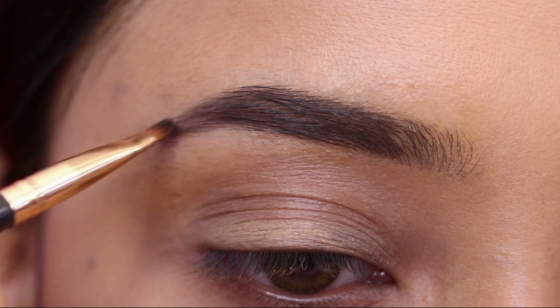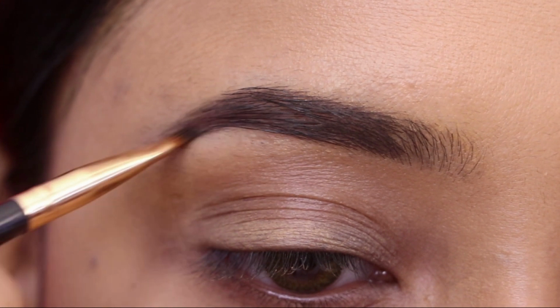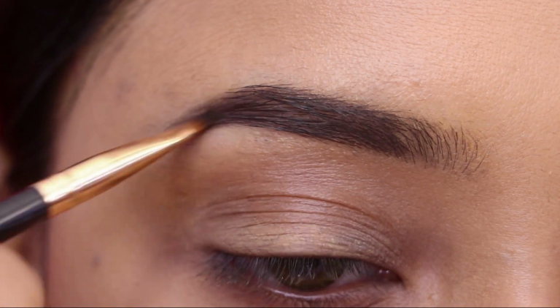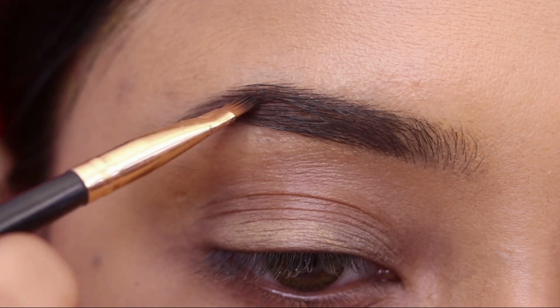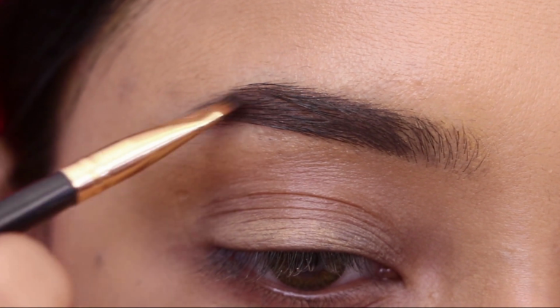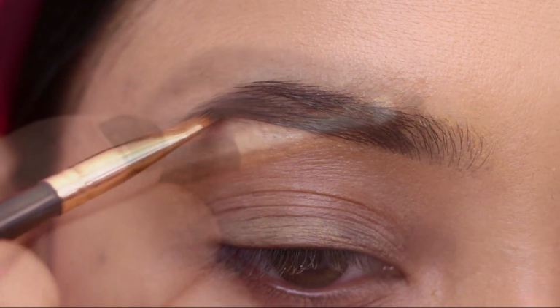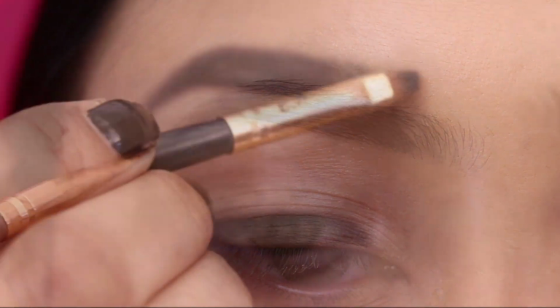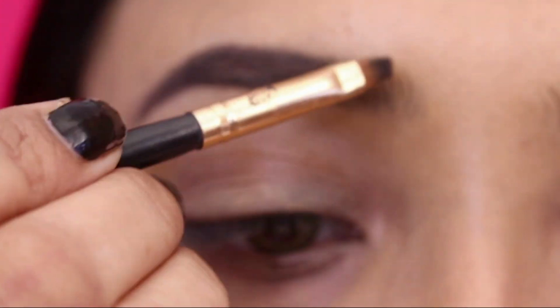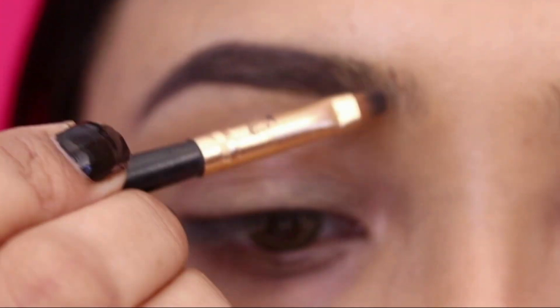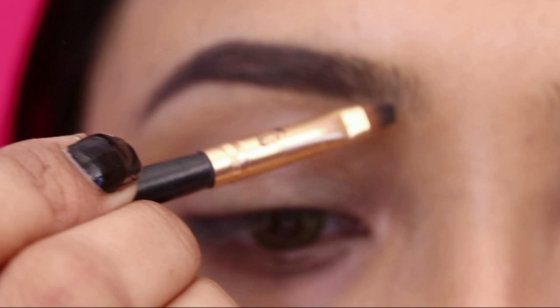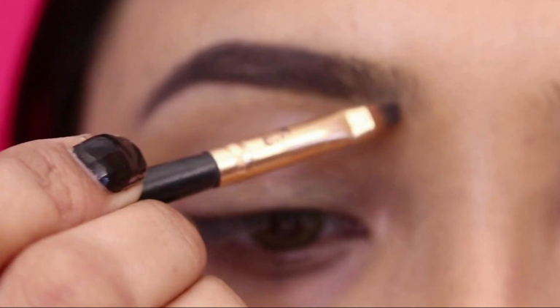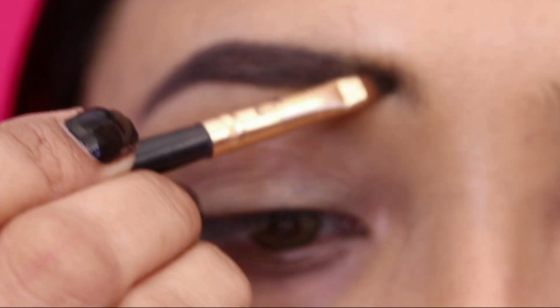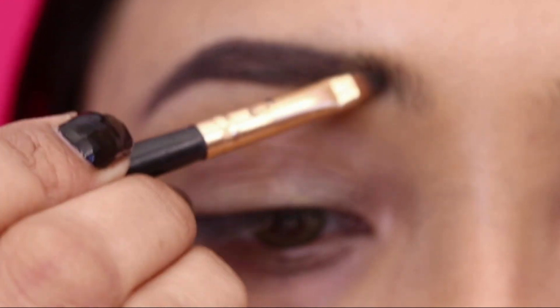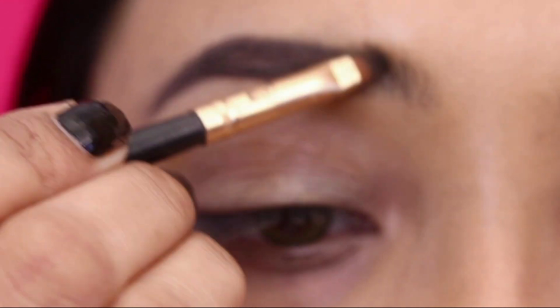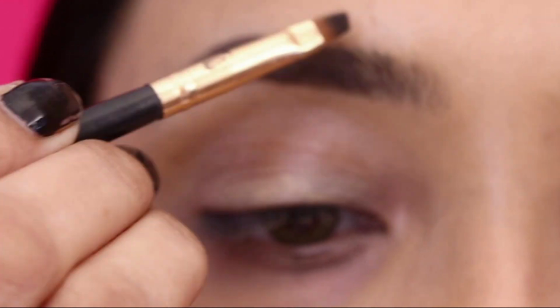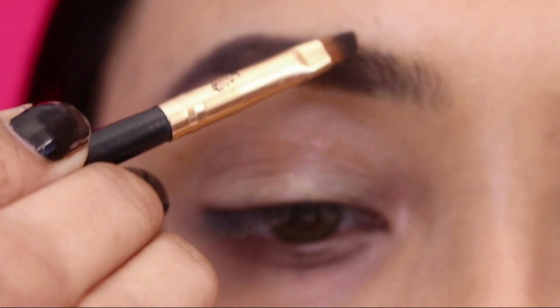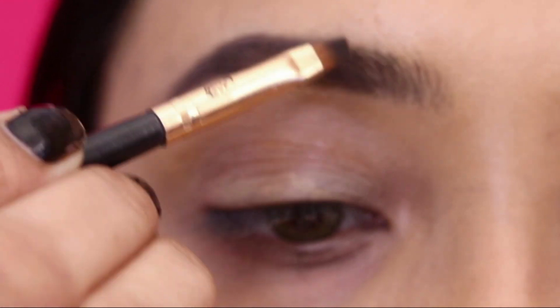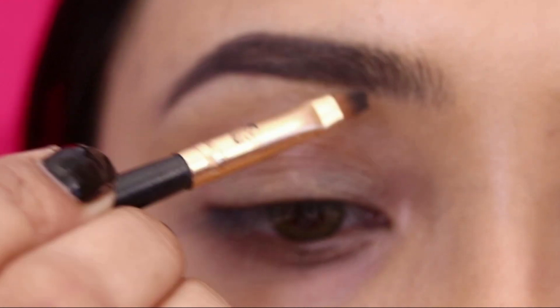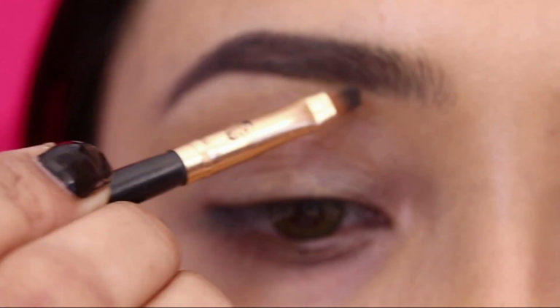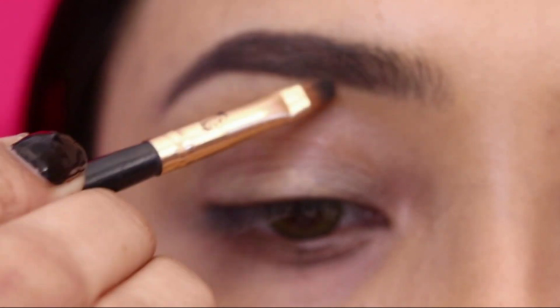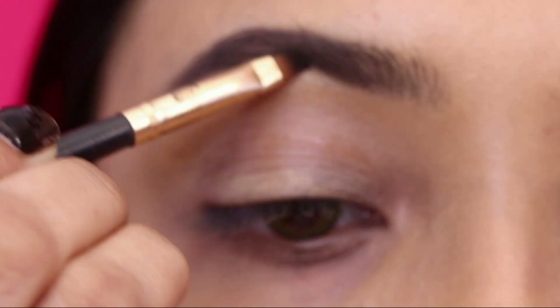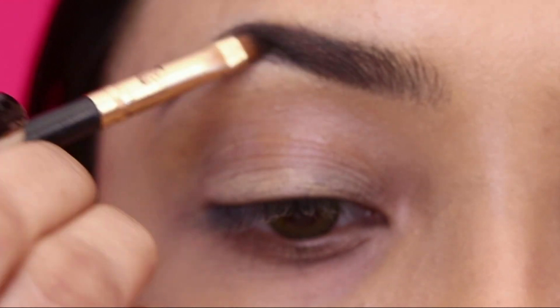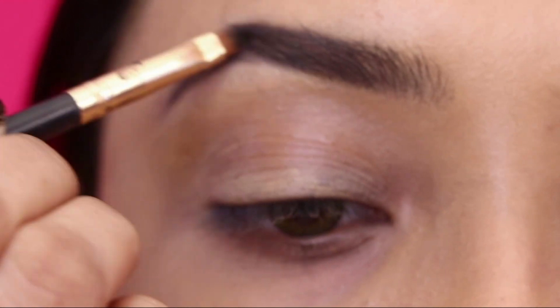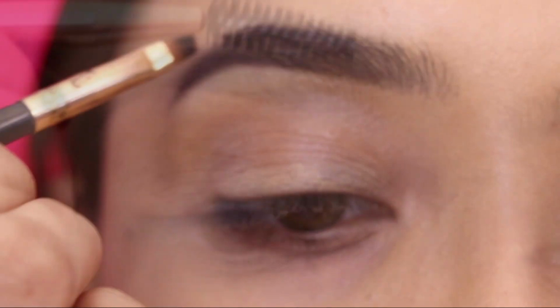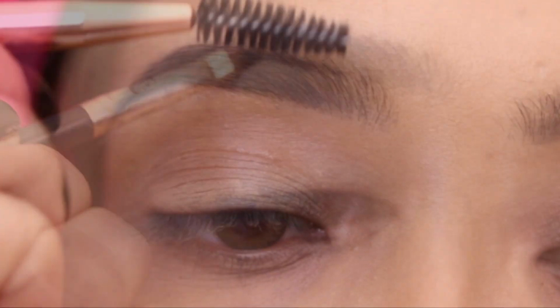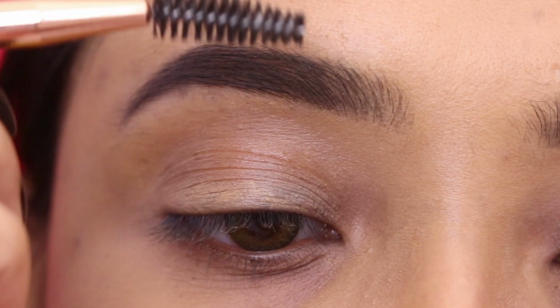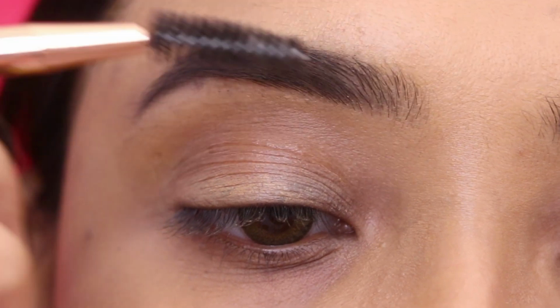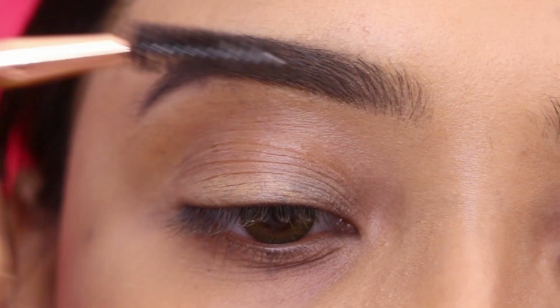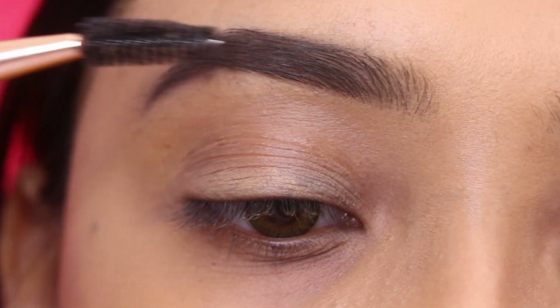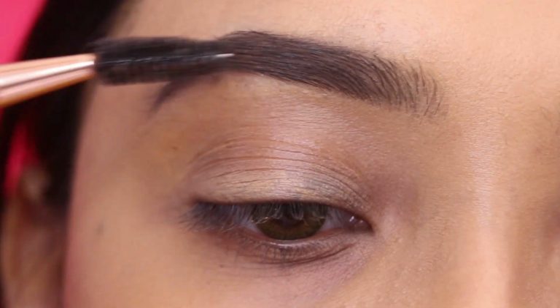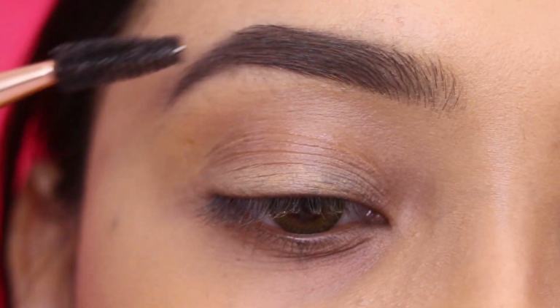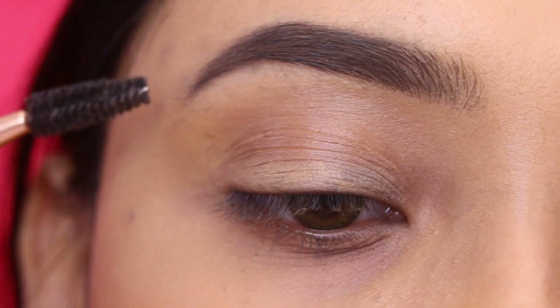I will use an angle brush. In the front section, I will use a little product. Then I will blend the eyebrows properly.